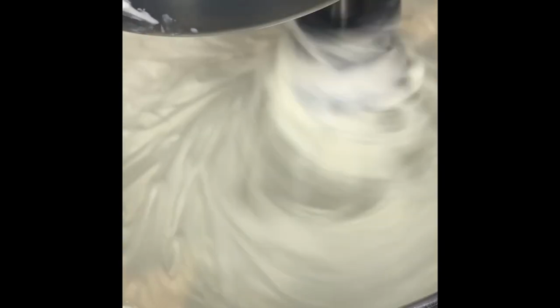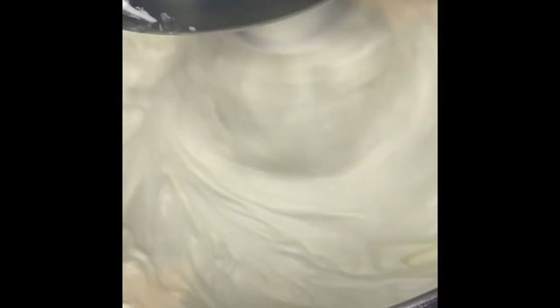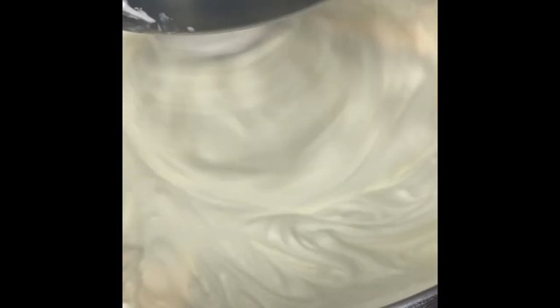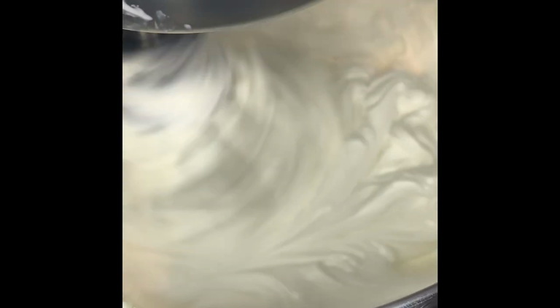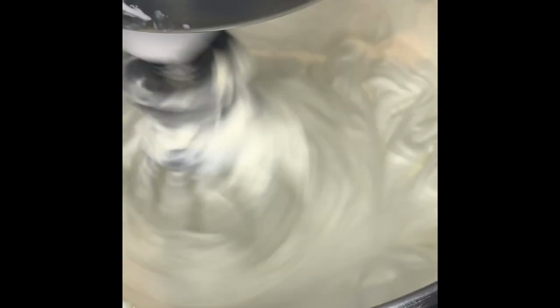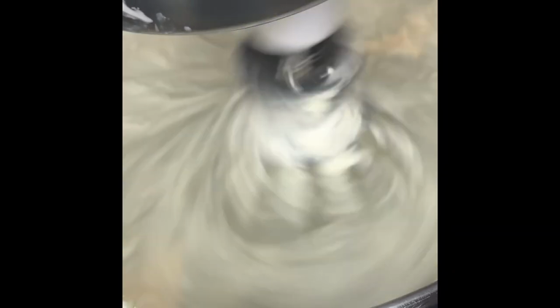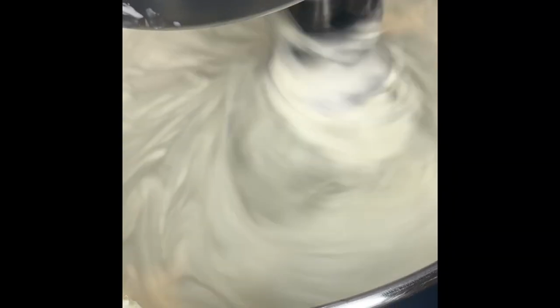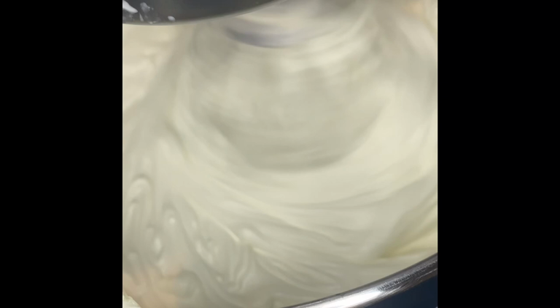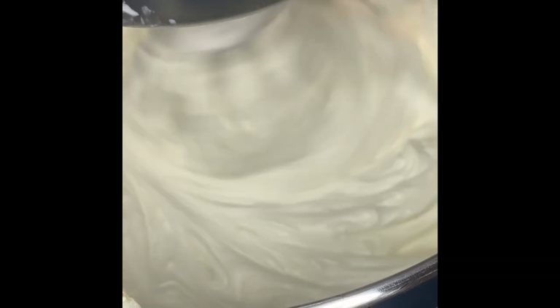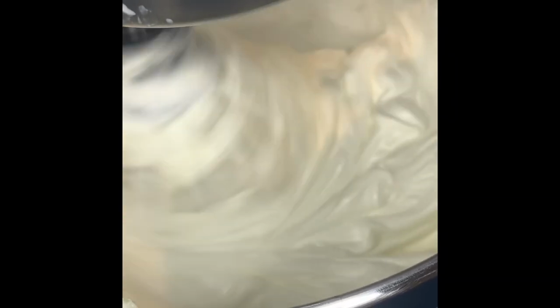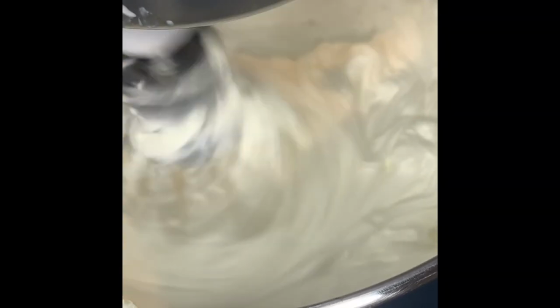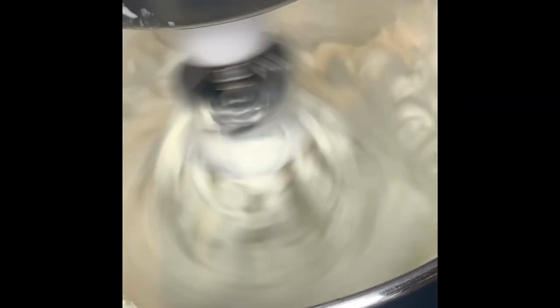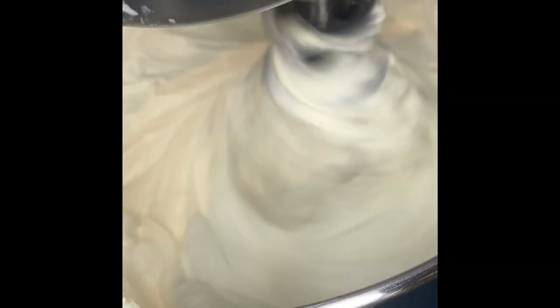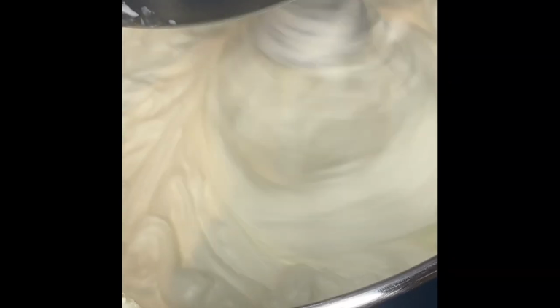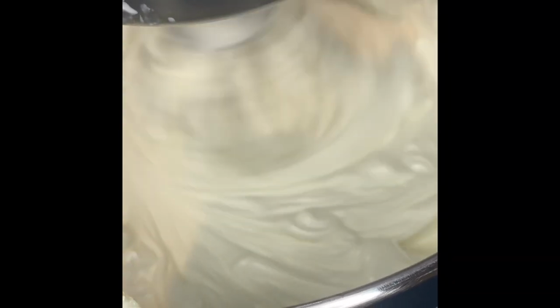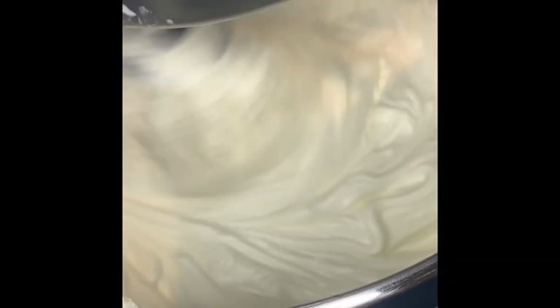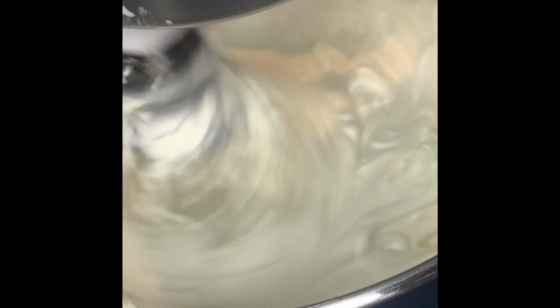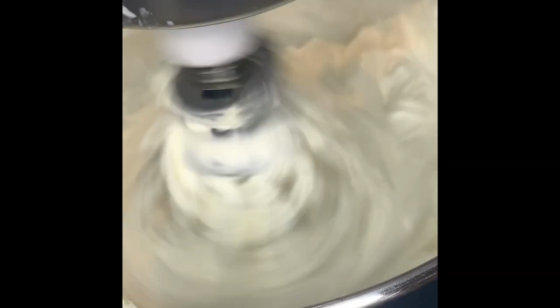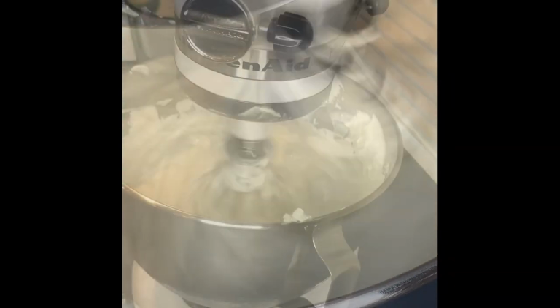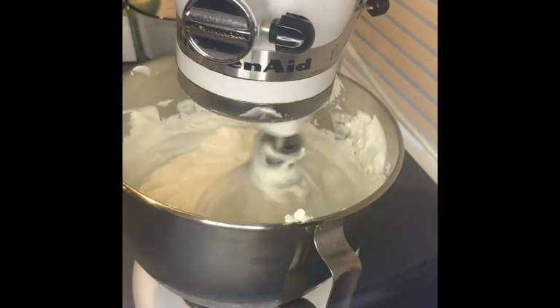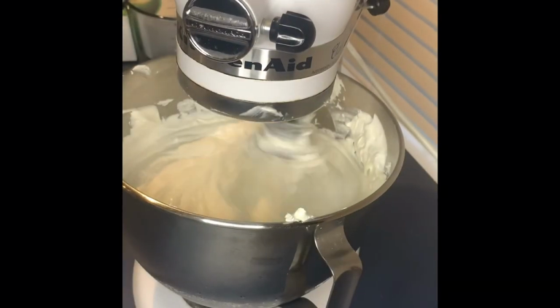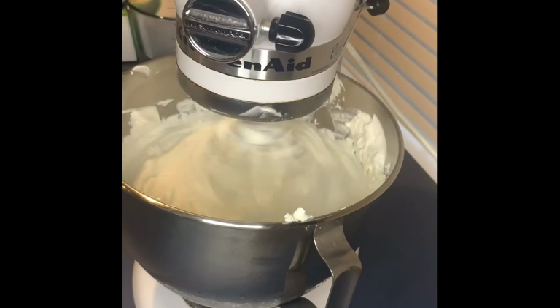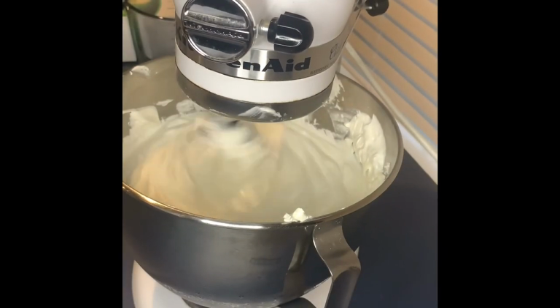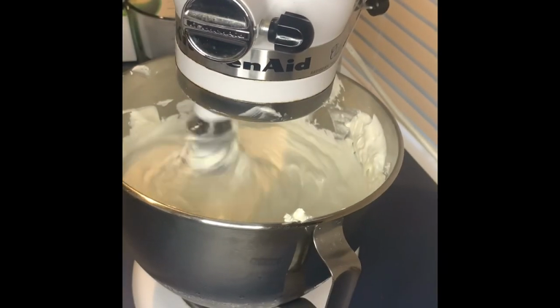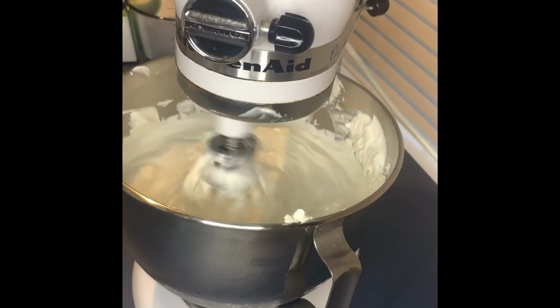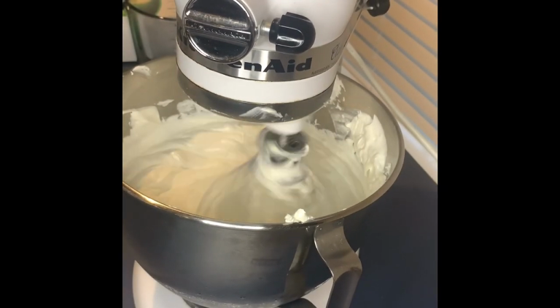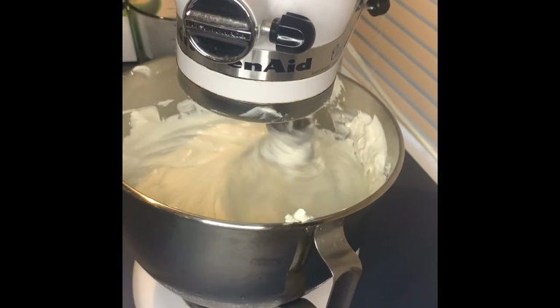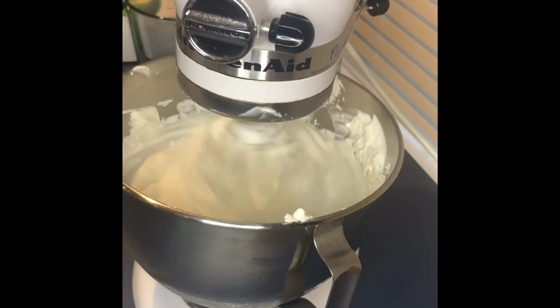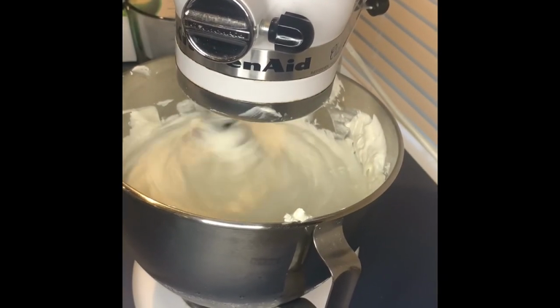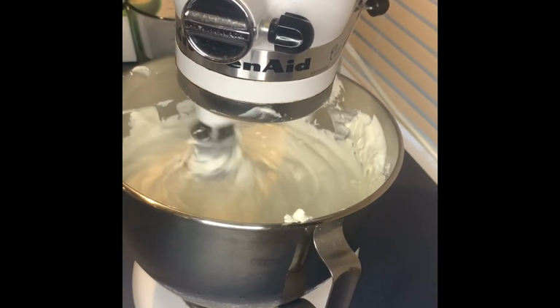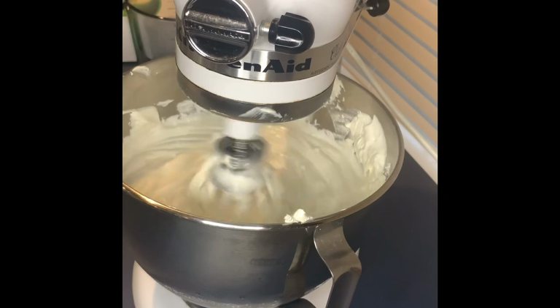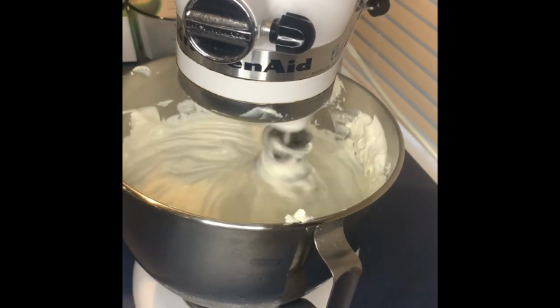I really enjoy watching the butter change and form into a whole new look, because it did start off a really unpleasant yellow color, but now it's more fluffy. Like I mentioned, it looks like whipped cream — it looks yummy and very good.